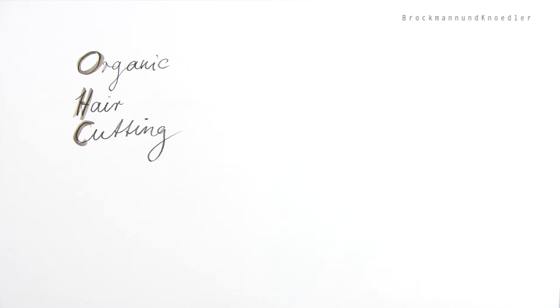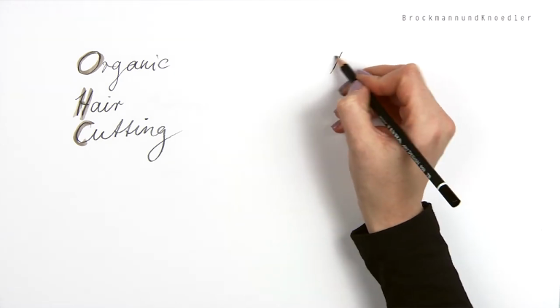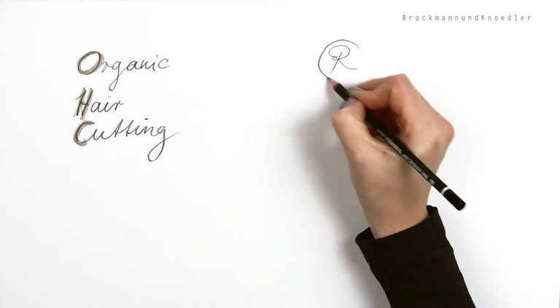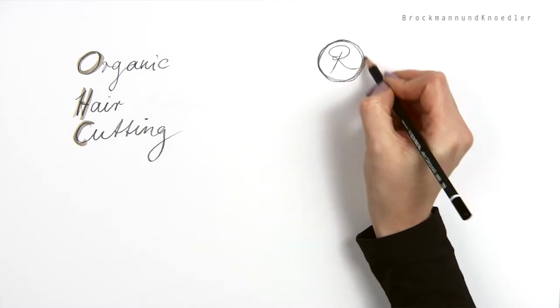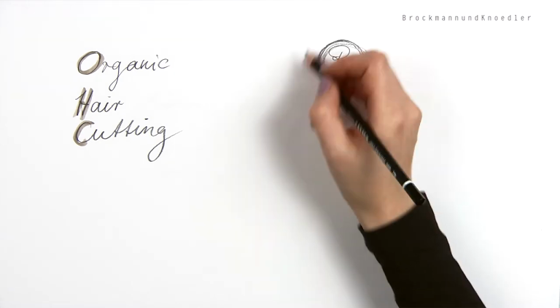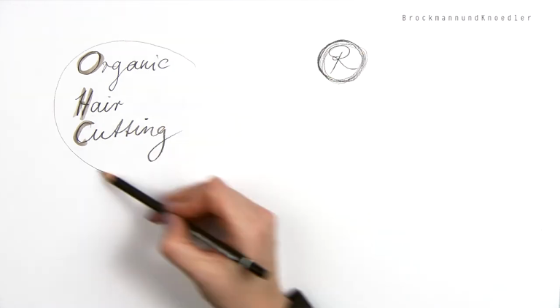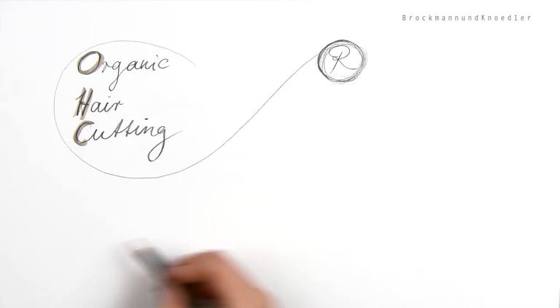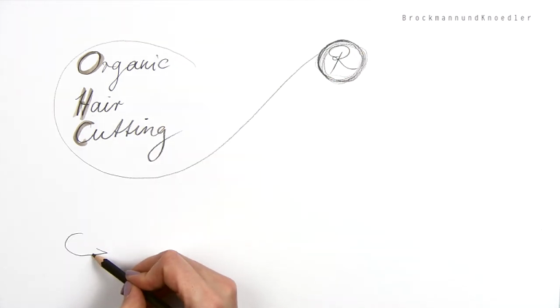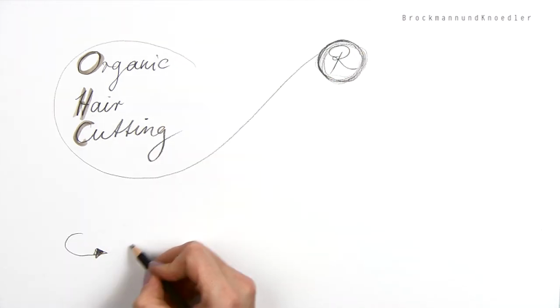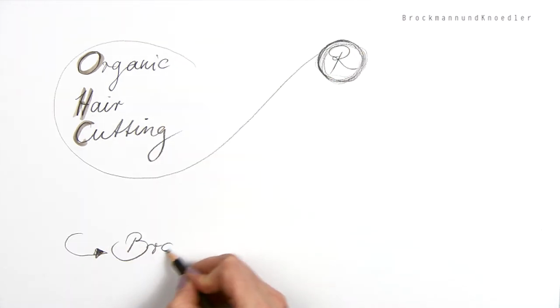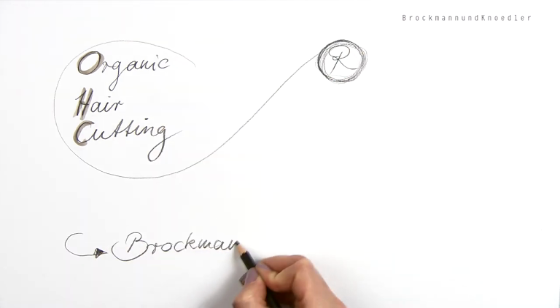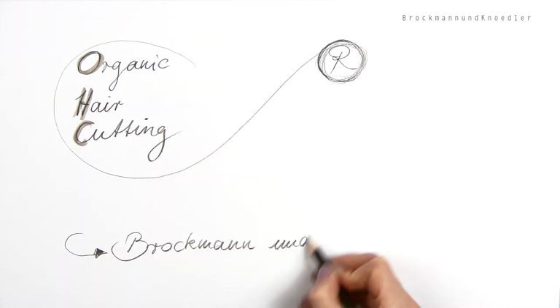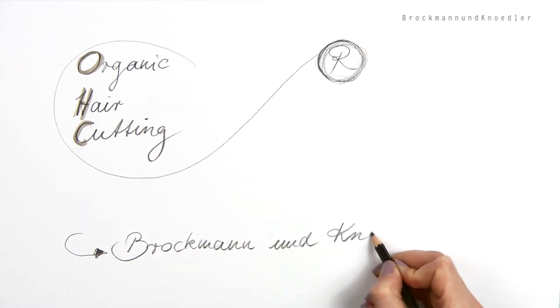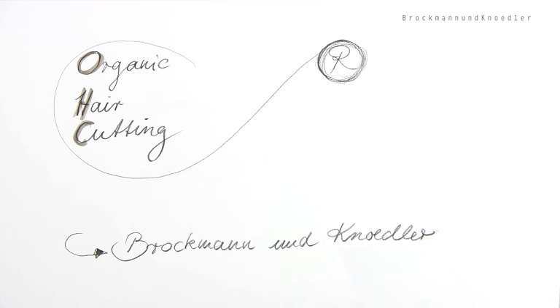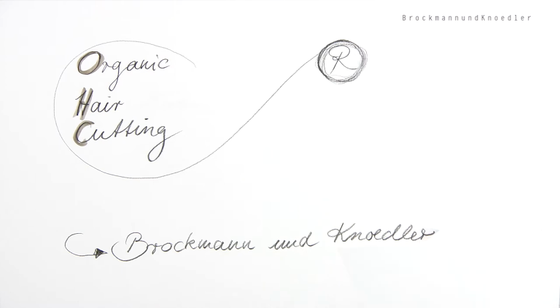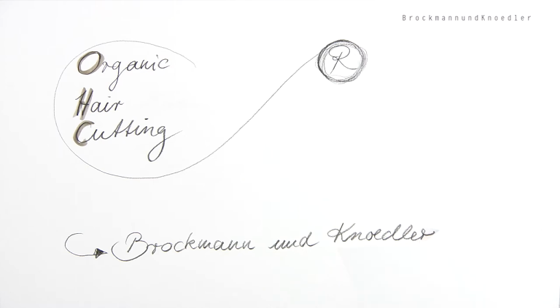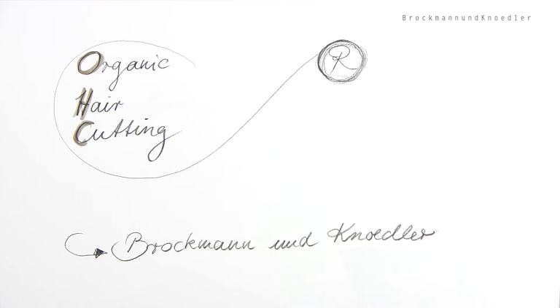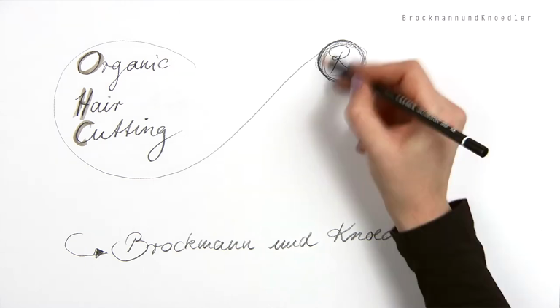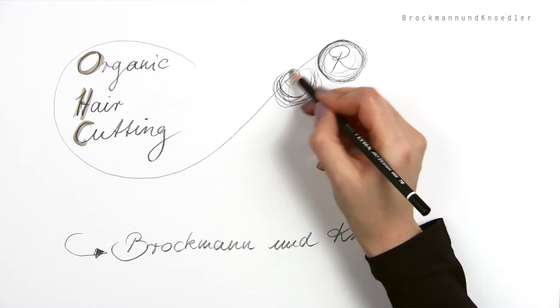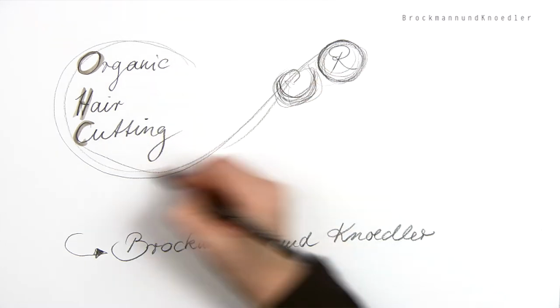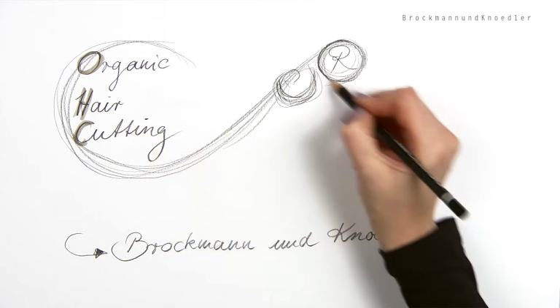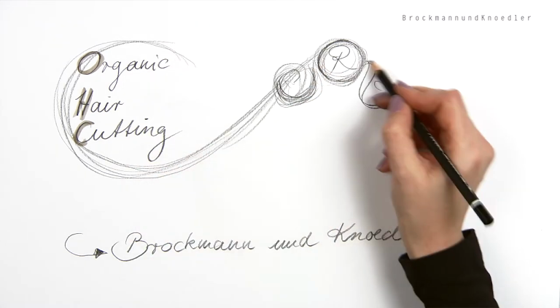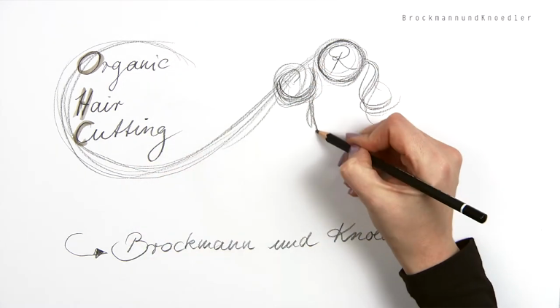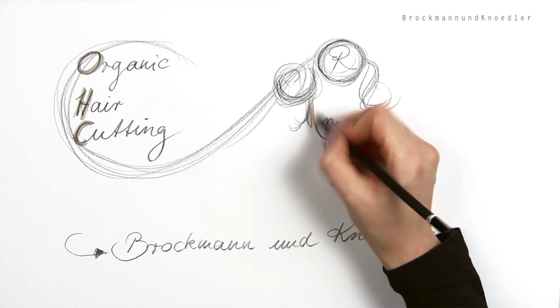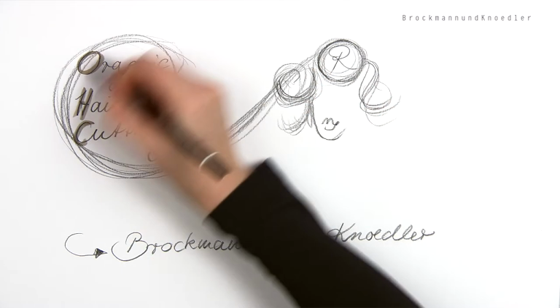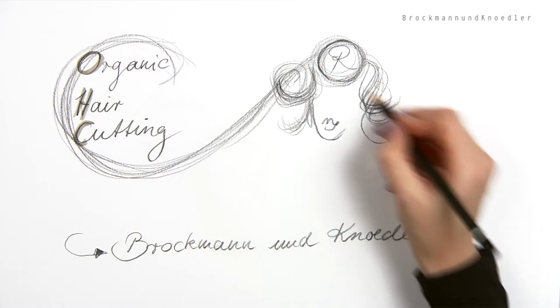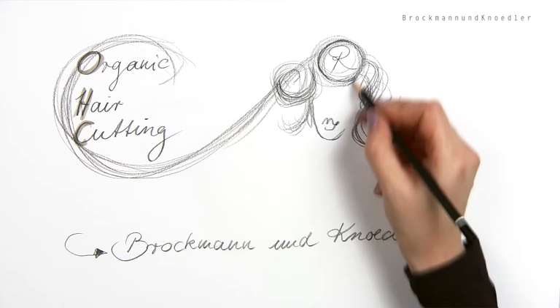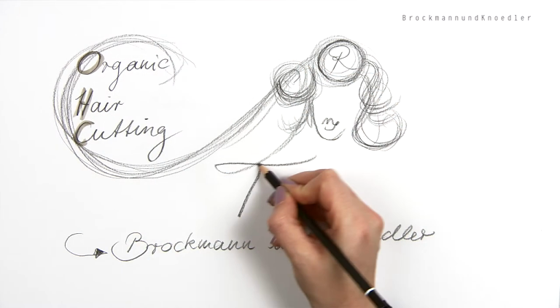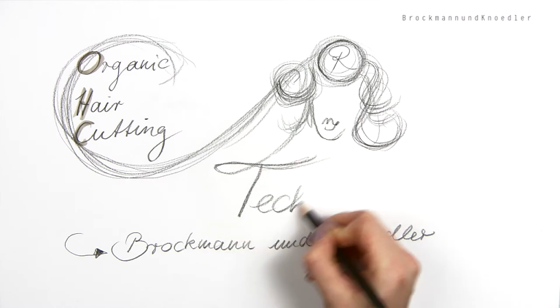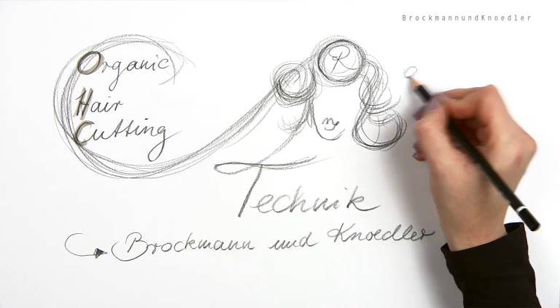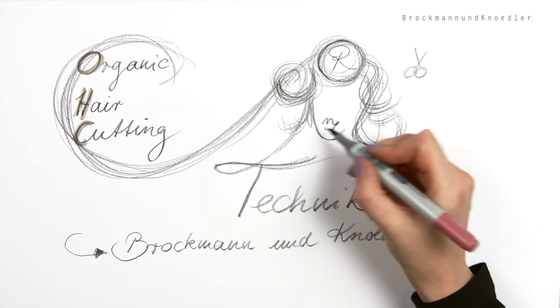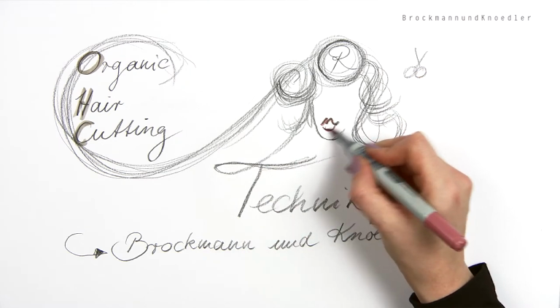Organic hair cutting is a patented hair cutting technique invented by German hair care specialists Brockmann and Knudler. It is a further development of all known hair cutting techniques.